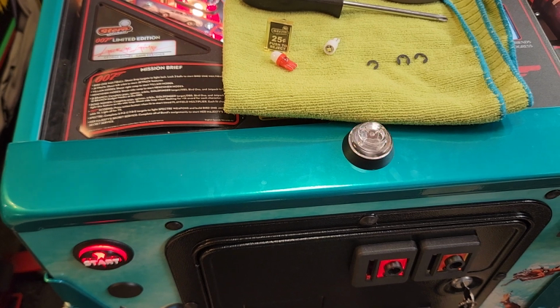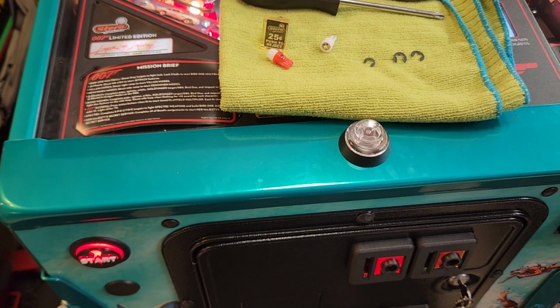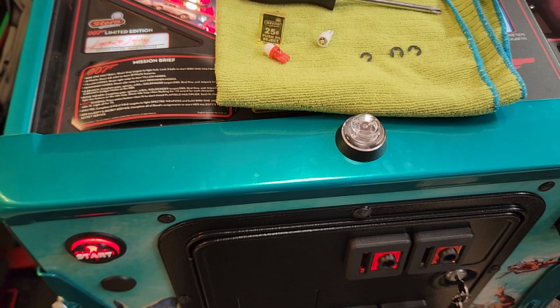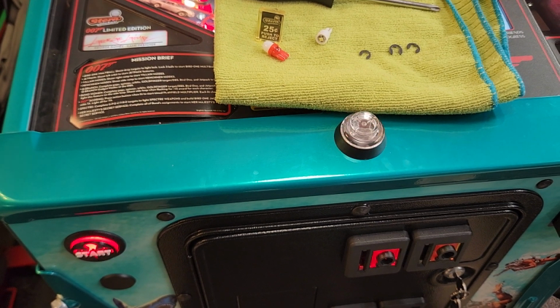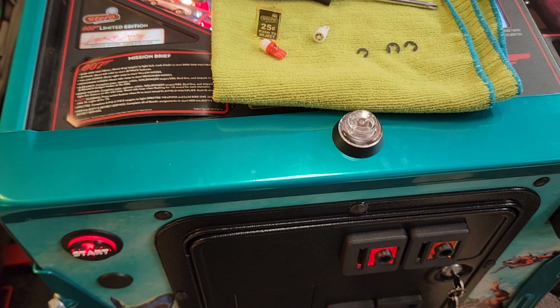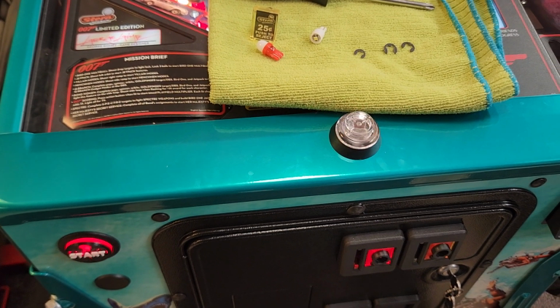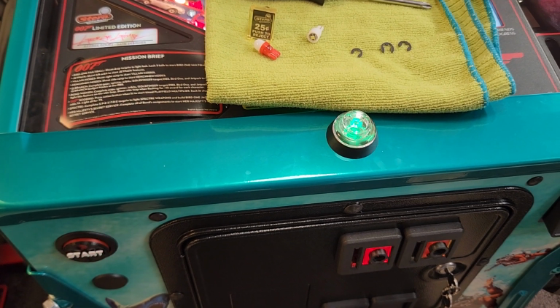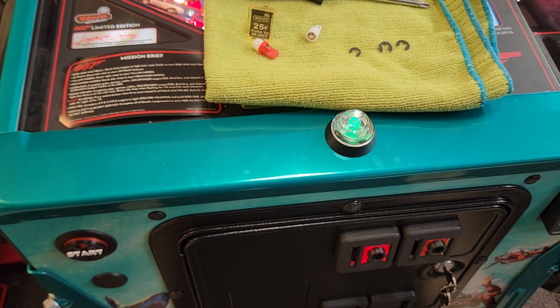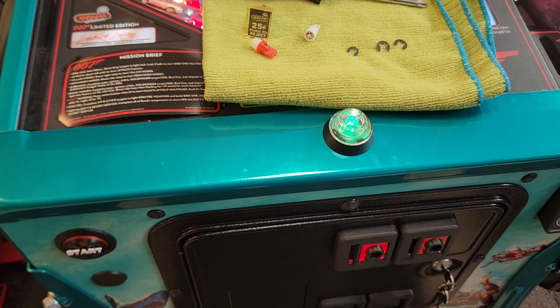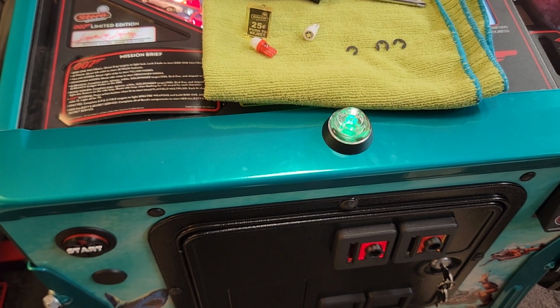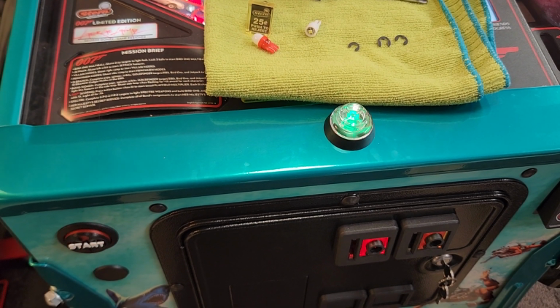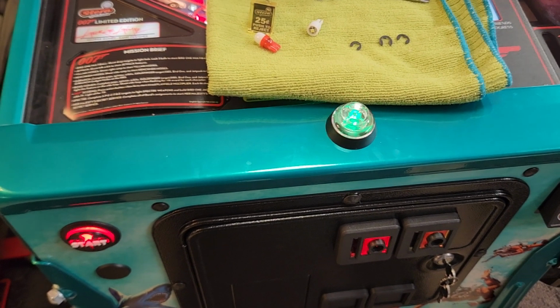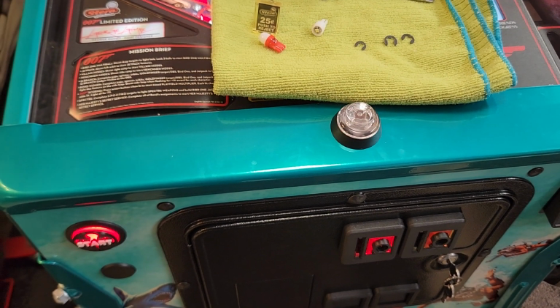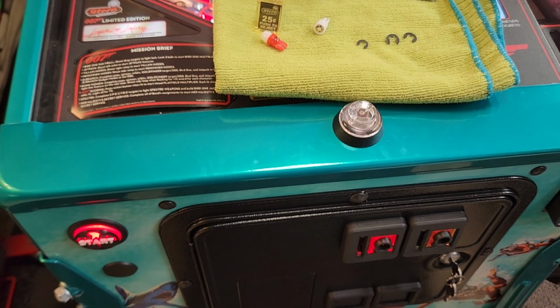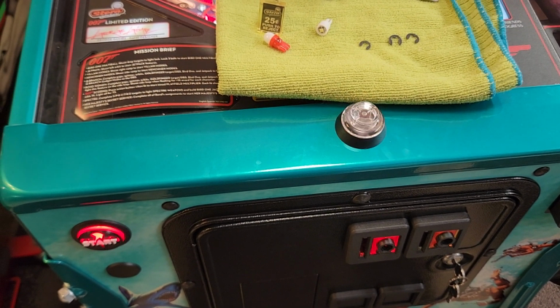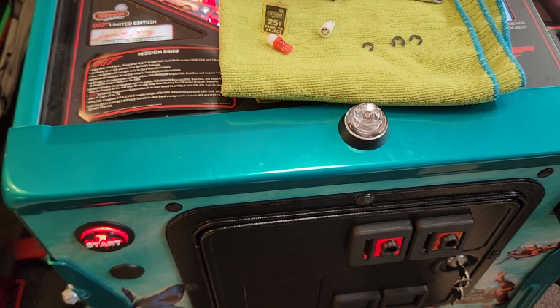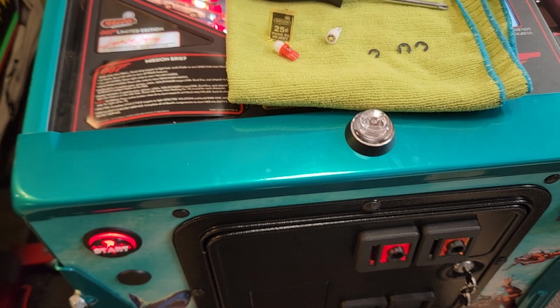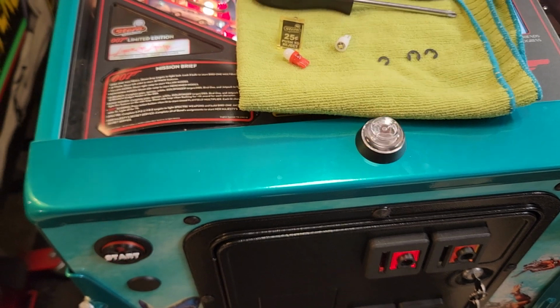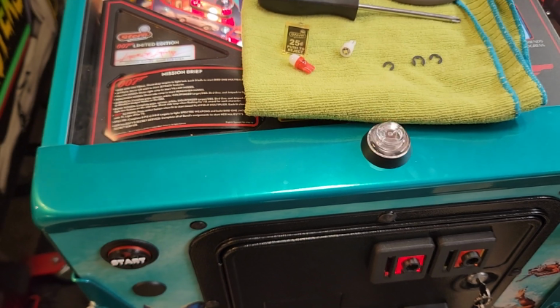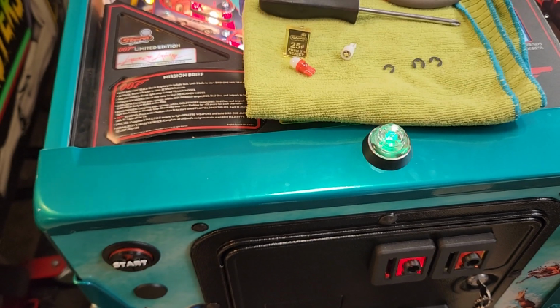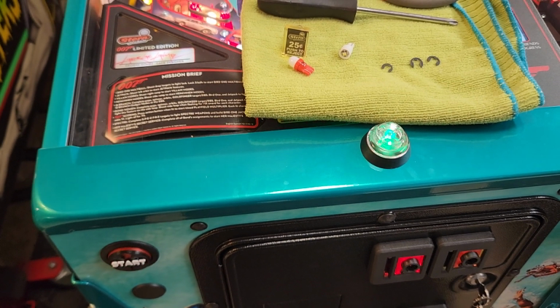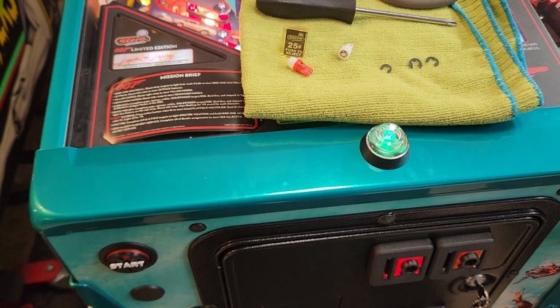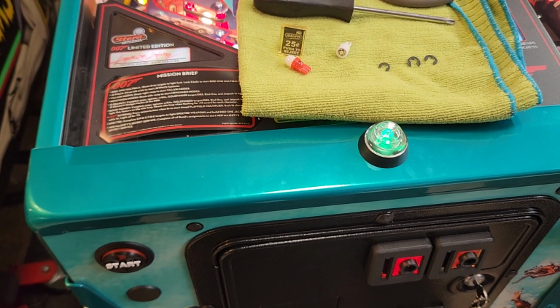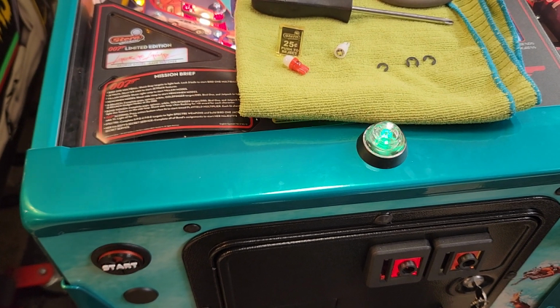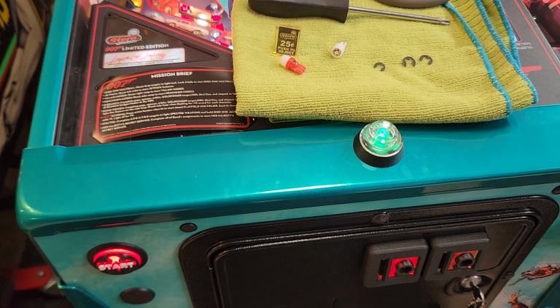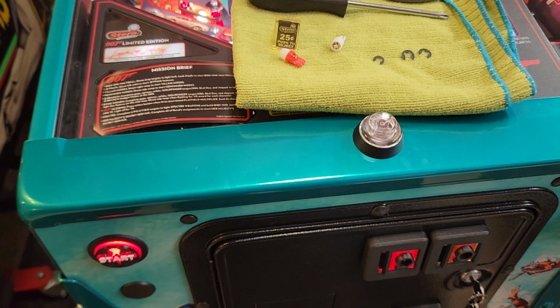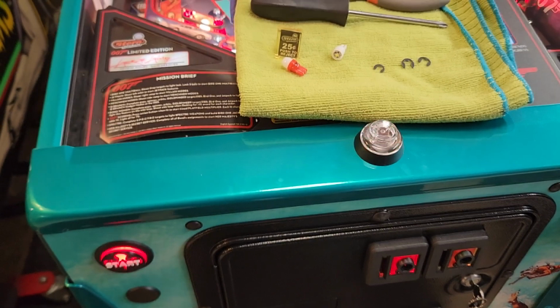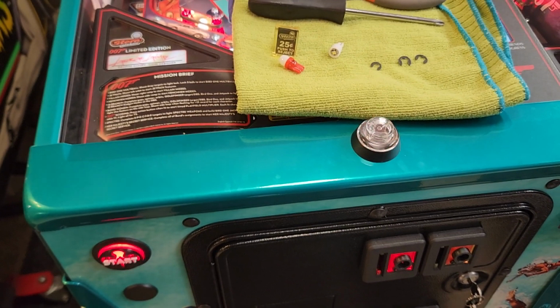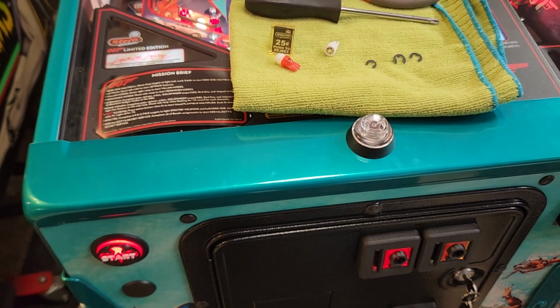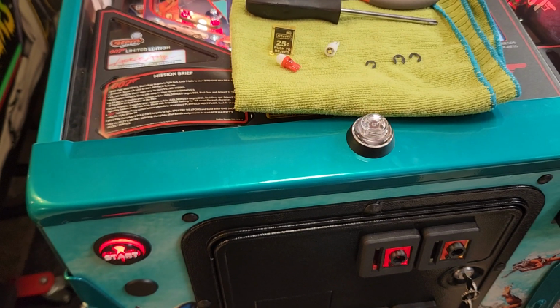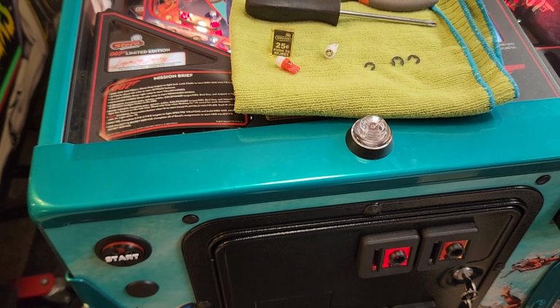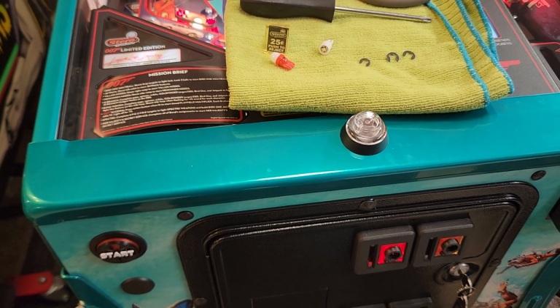Hey, this is Andy with Rocket City Pinball. I wanted to demonstrate for you an updated process for replacing the coin reject buttons in modern Stern games.